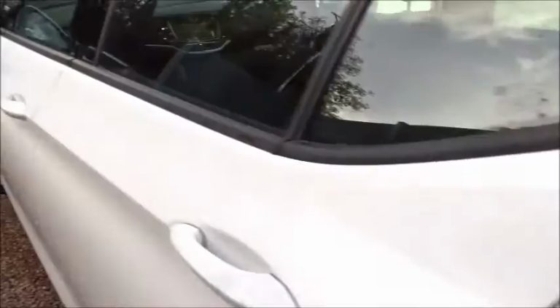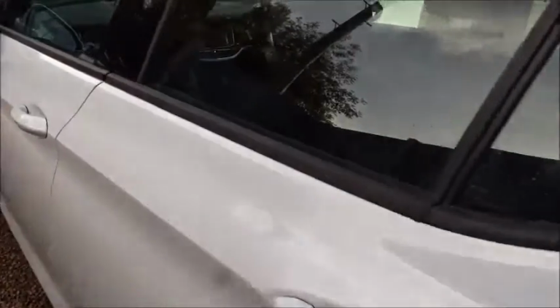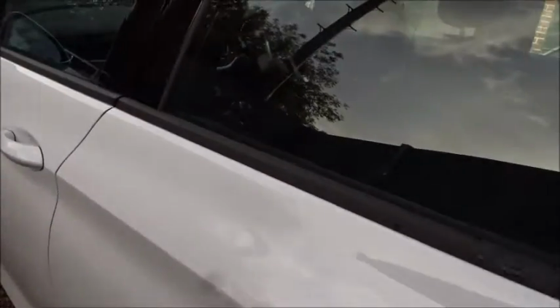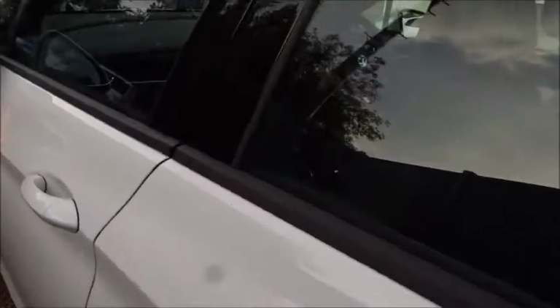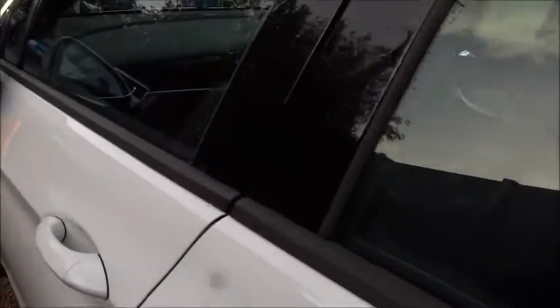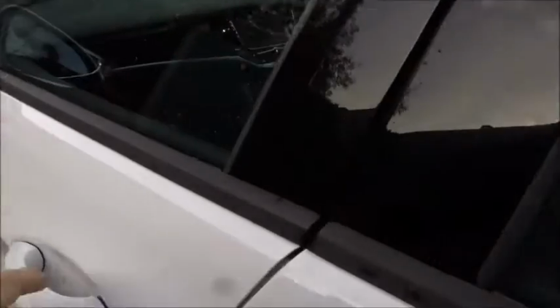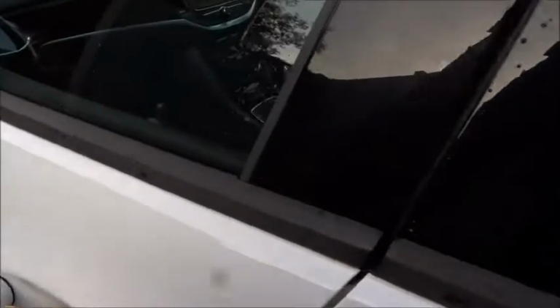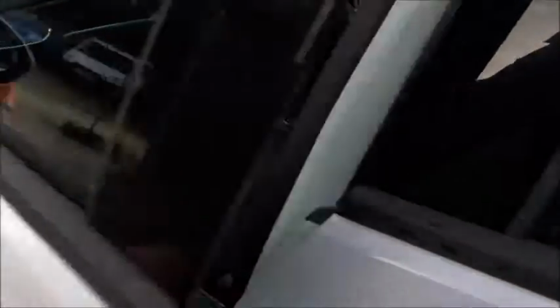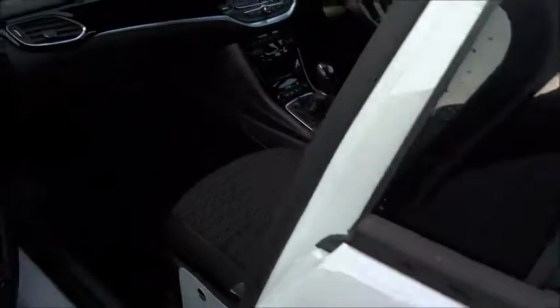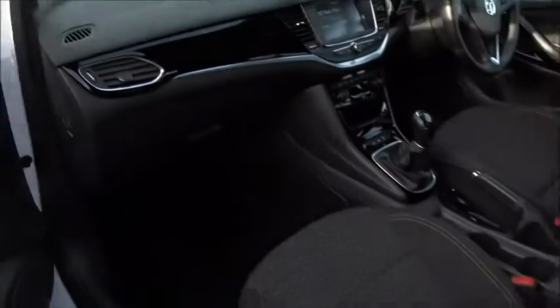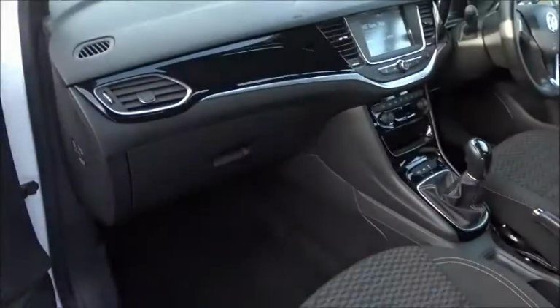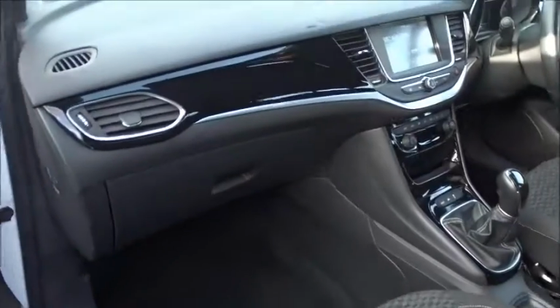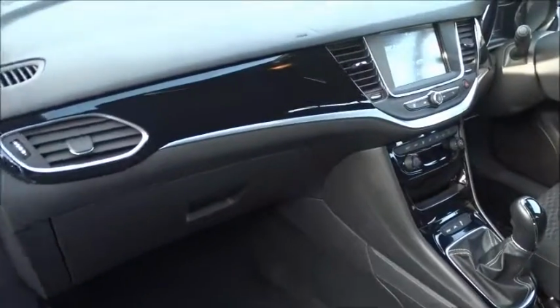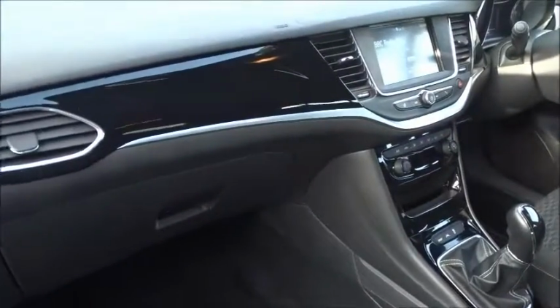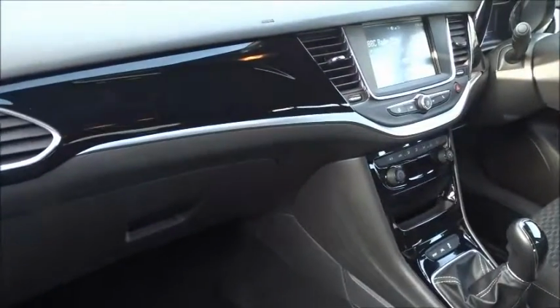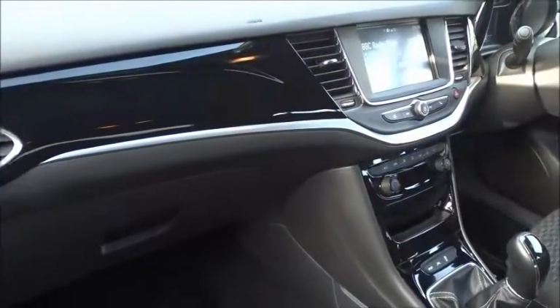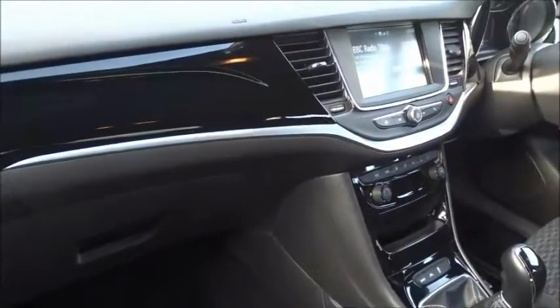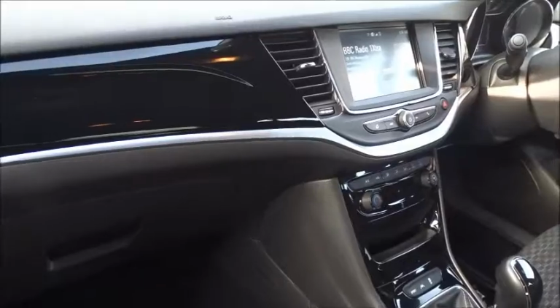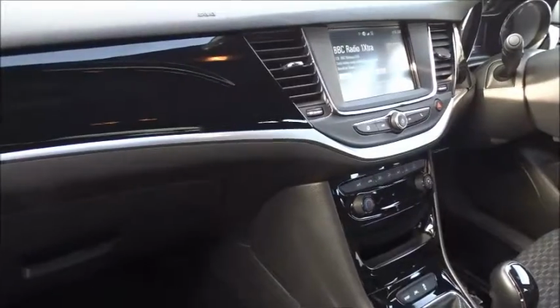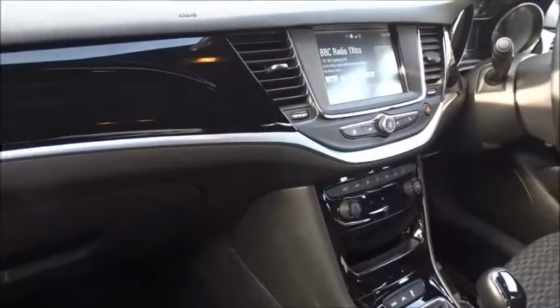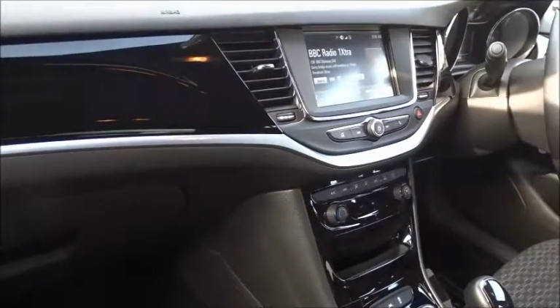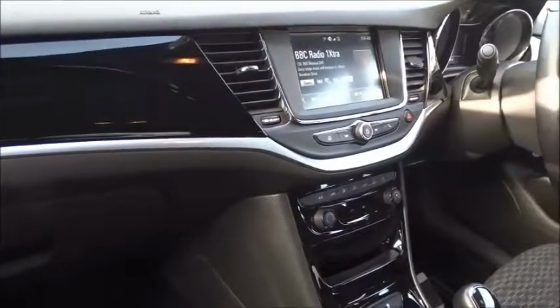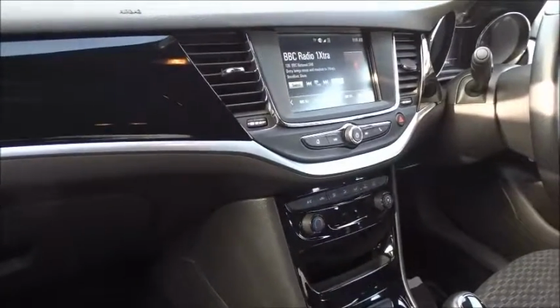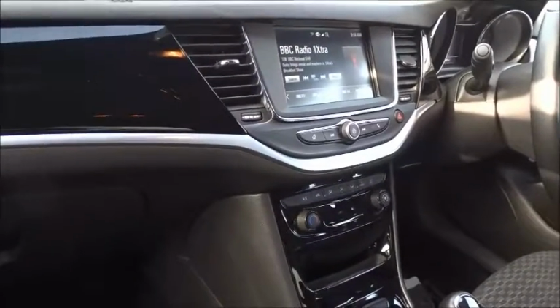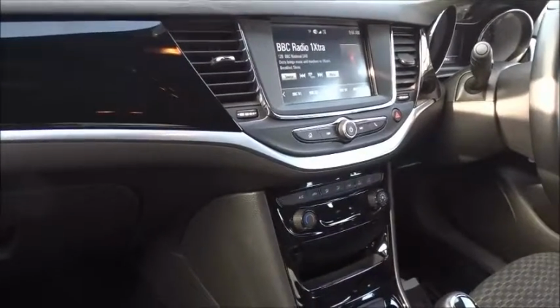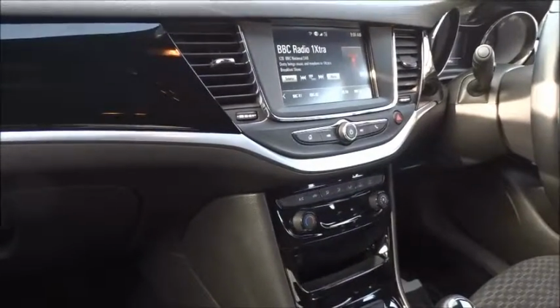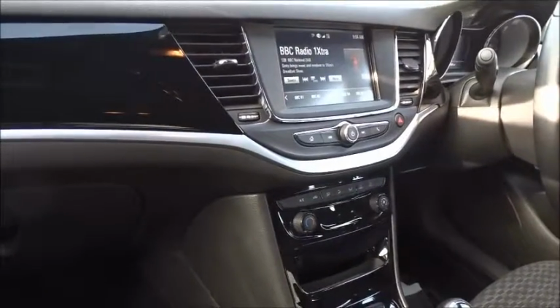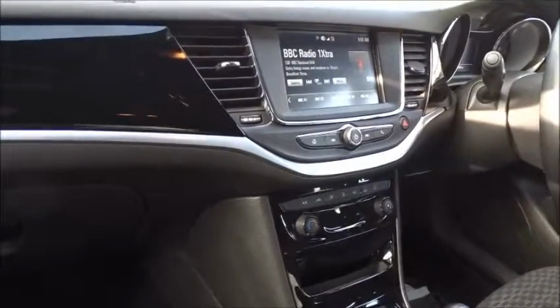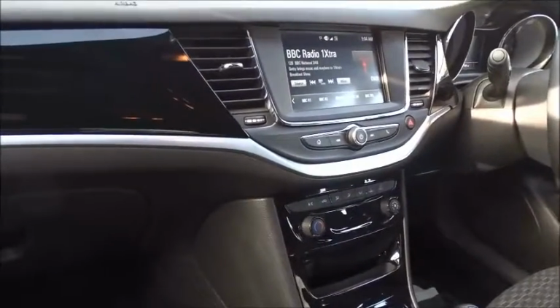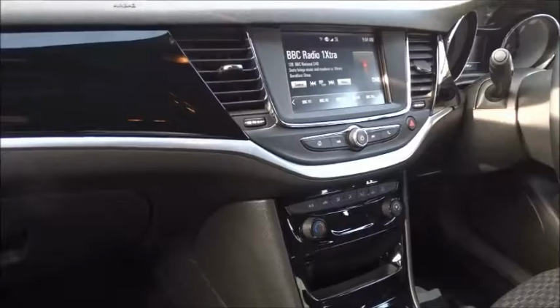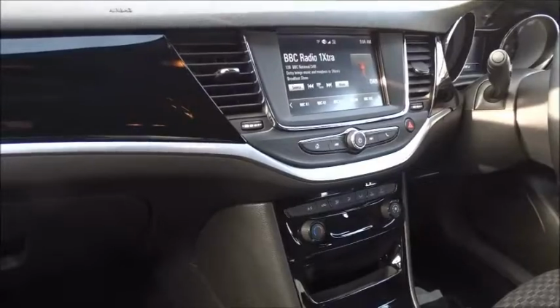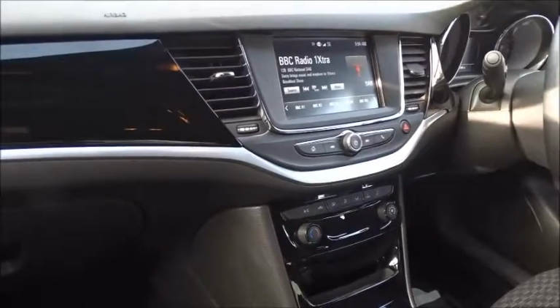It comes with tinted glass all around, colour-coded door handles and door mirrors. In the front of the vehicle you've got a really stylish dashboard, very neat and tidy, with a piano black finish with a silver aluminium insert.